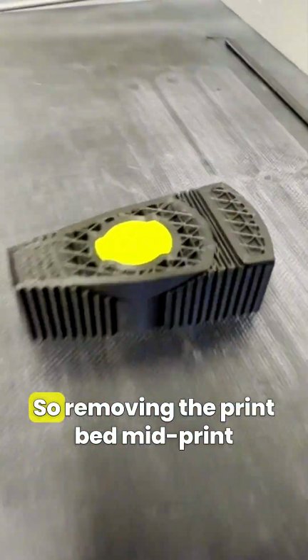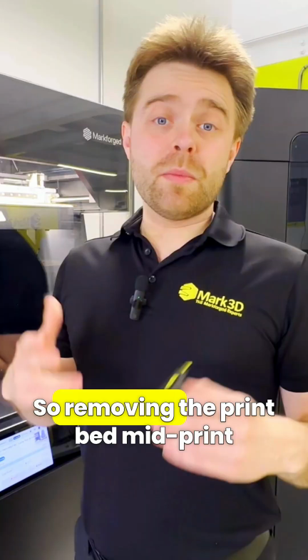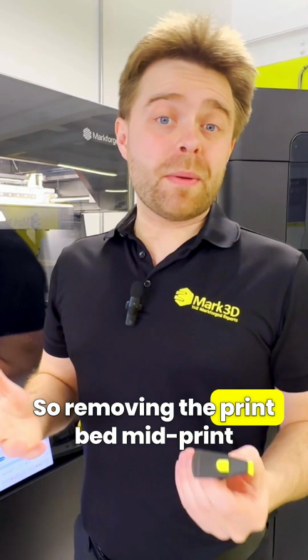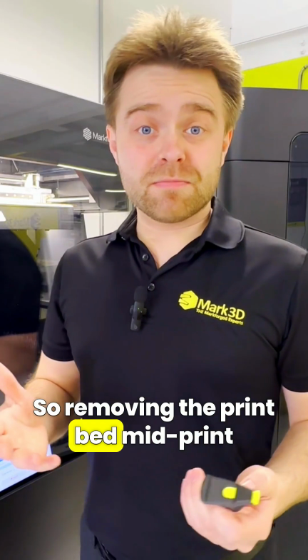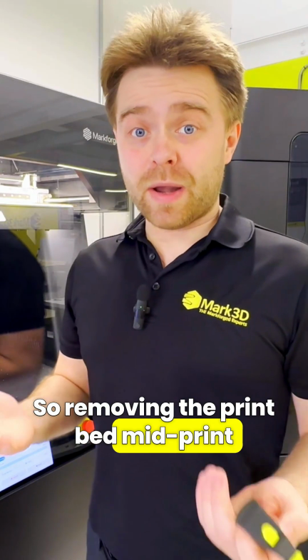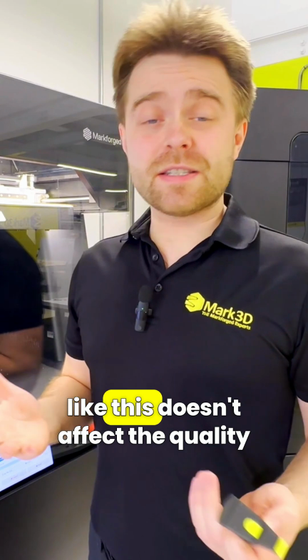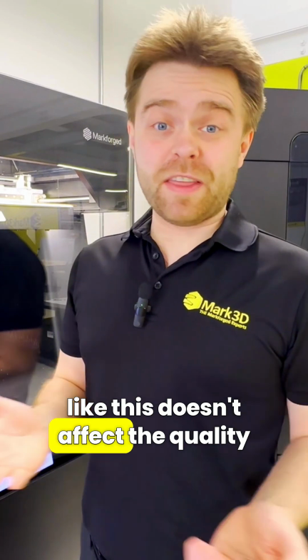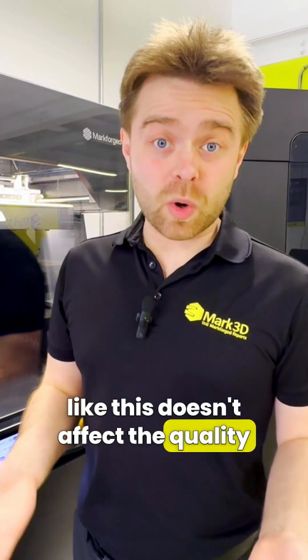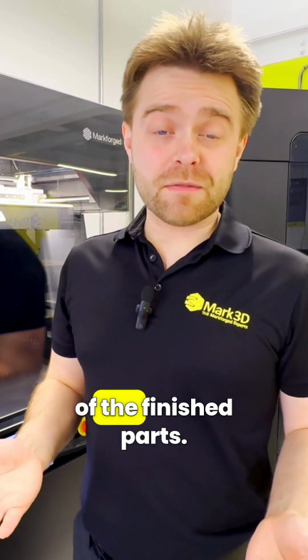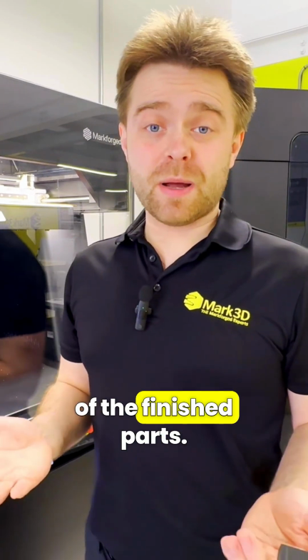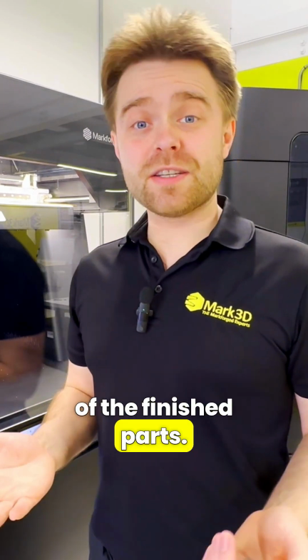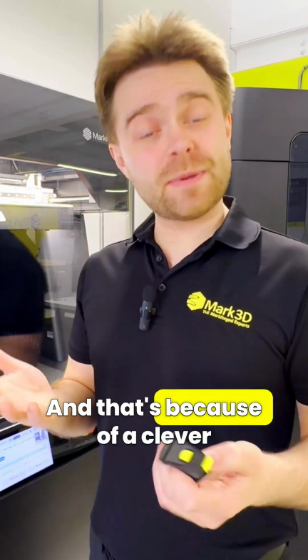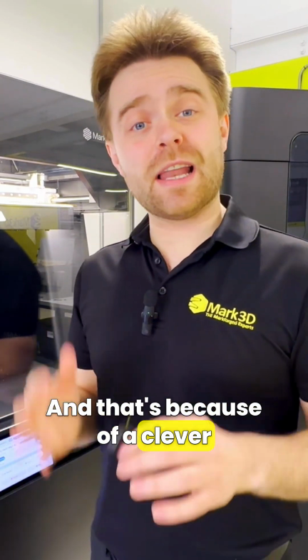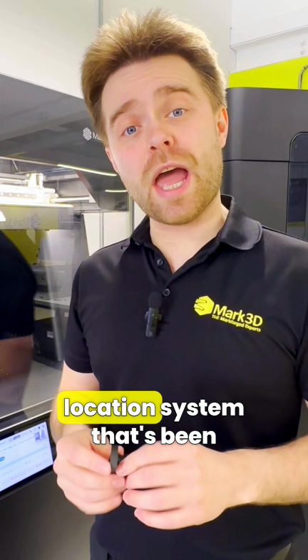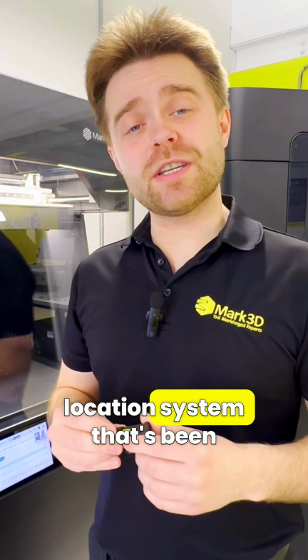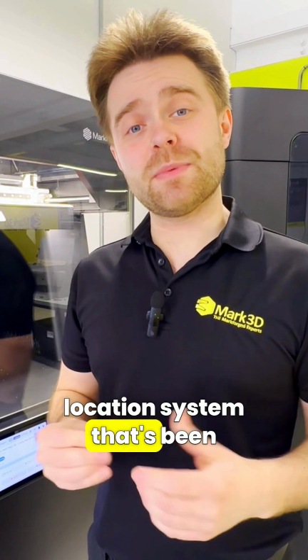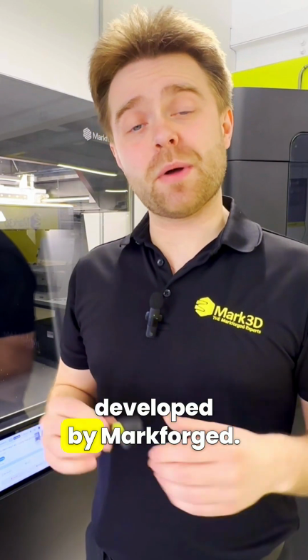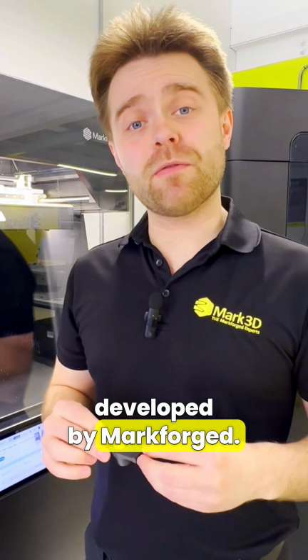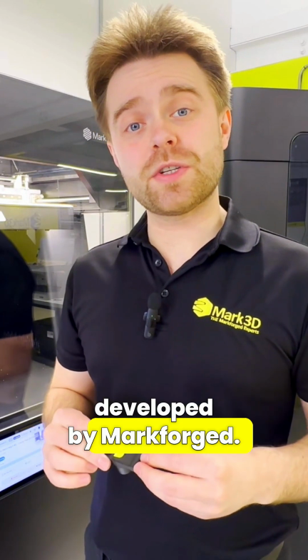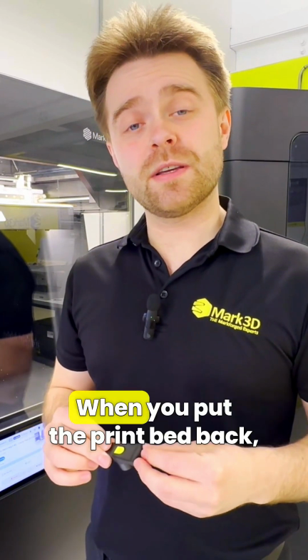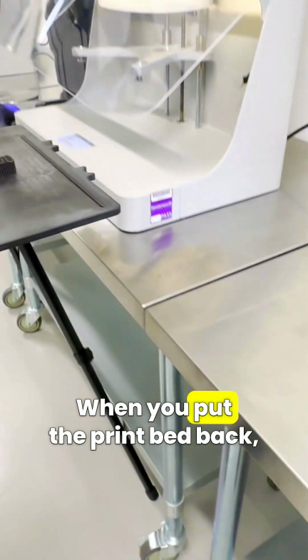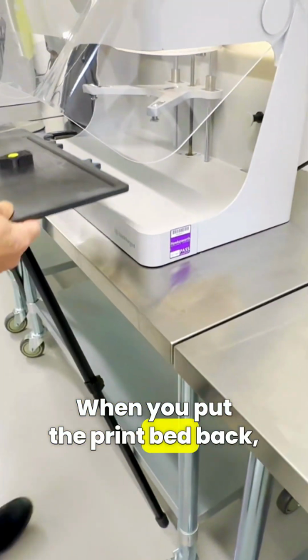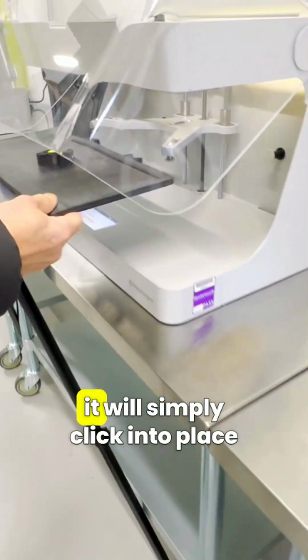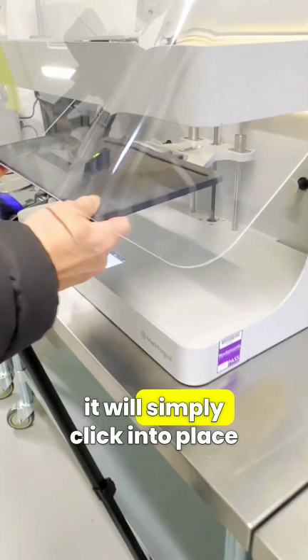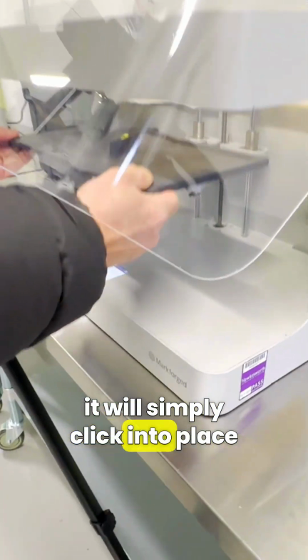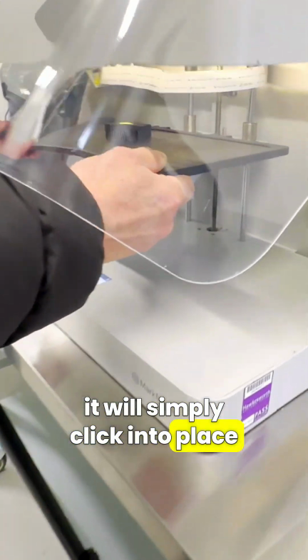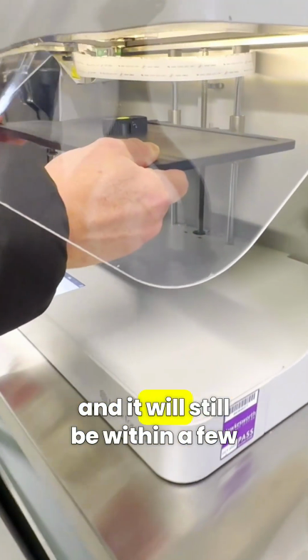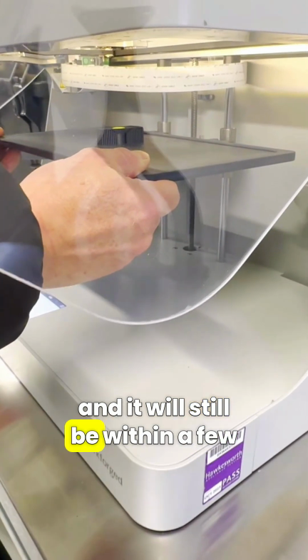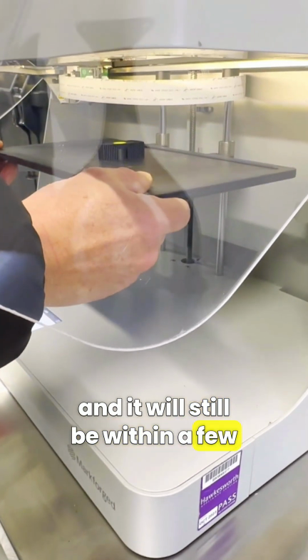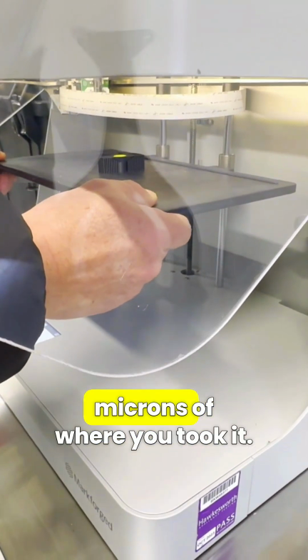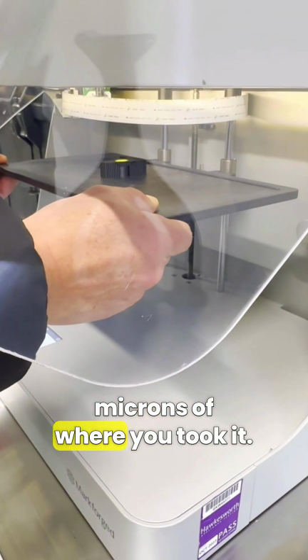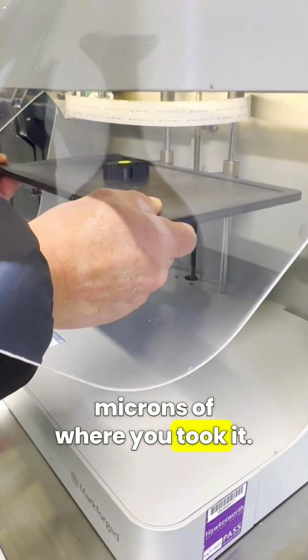Removing the print bed mid-print like this doesn't affect the quality of the finished parts, and that's because of the cradle location system that's been developed by Markforge. When you put the print bed back, it will simply click into place and it'll still be within a few microns of where you took it.